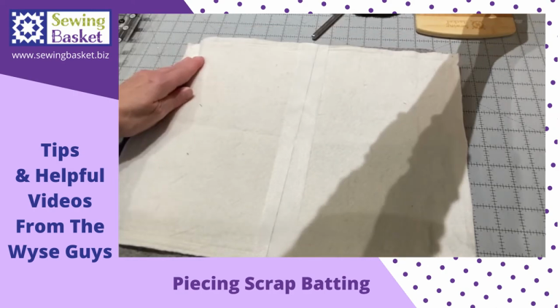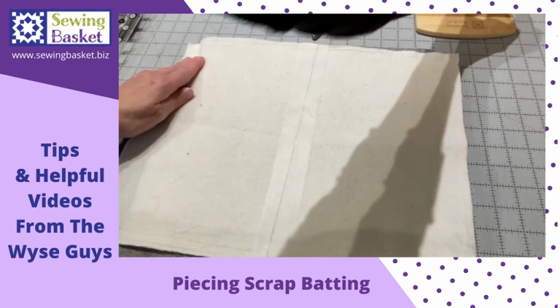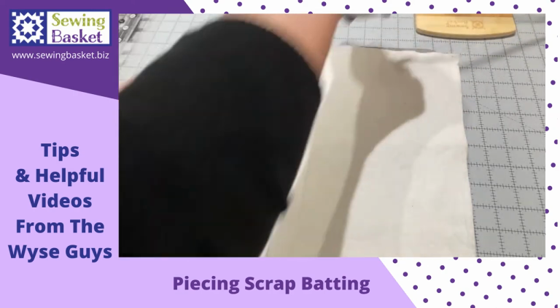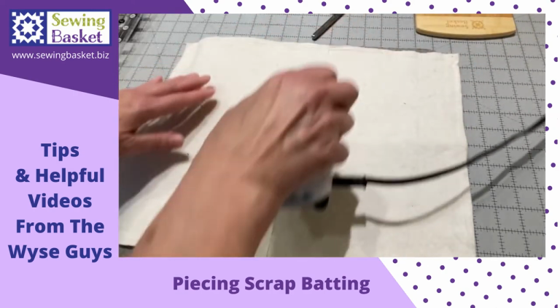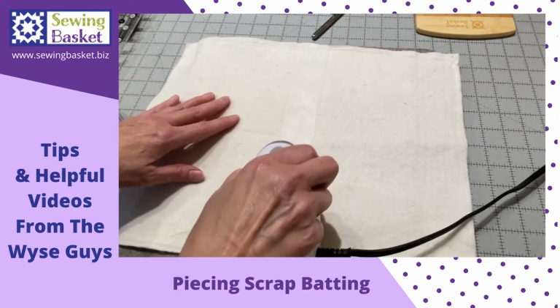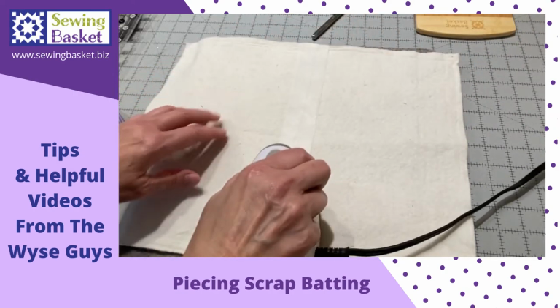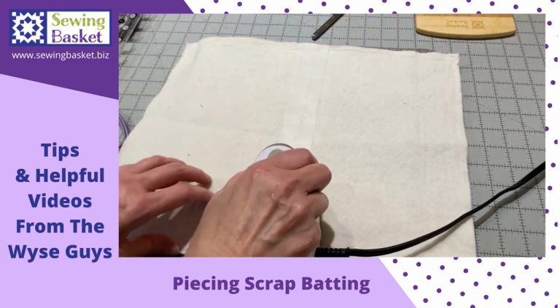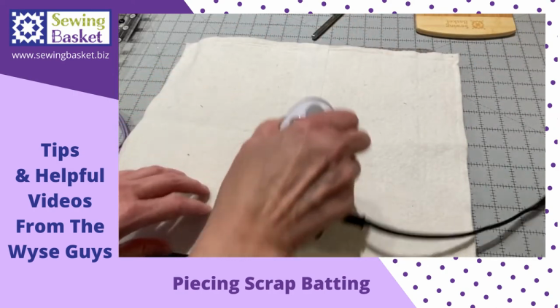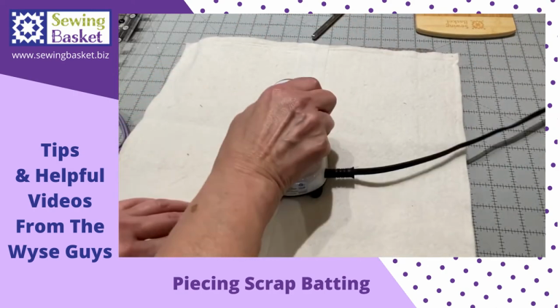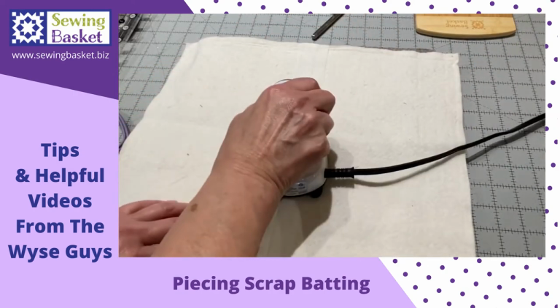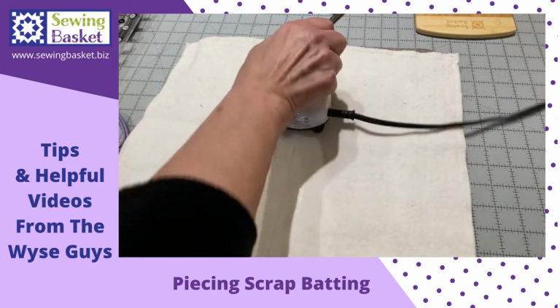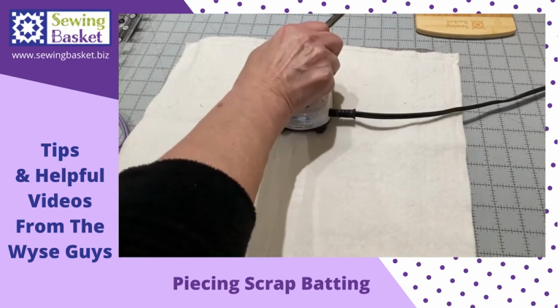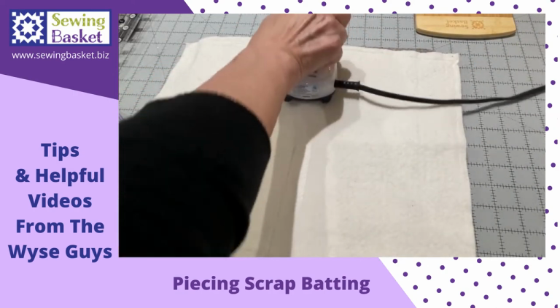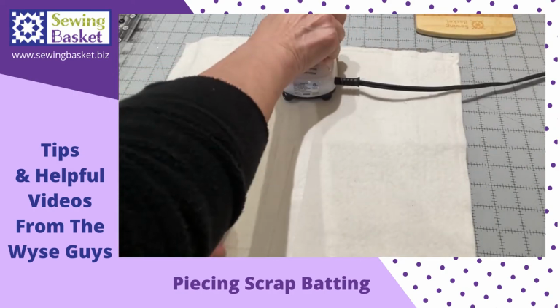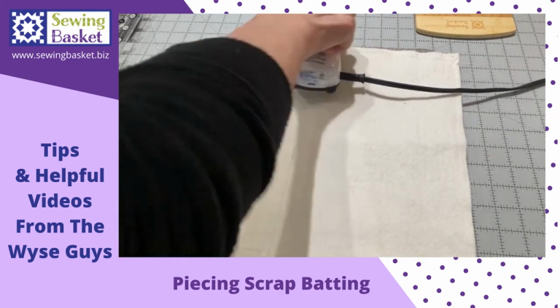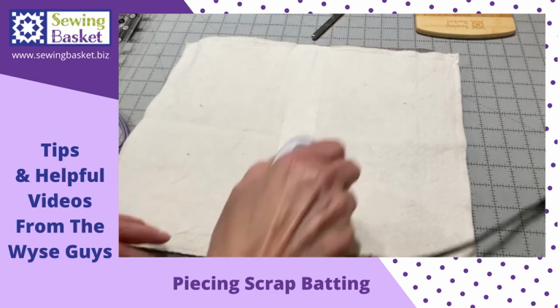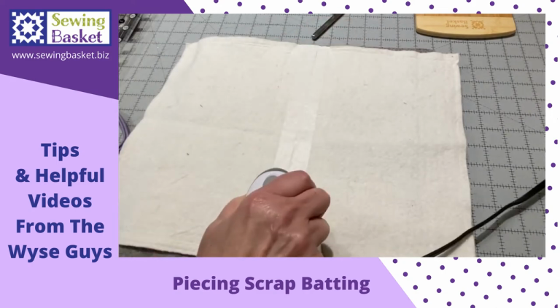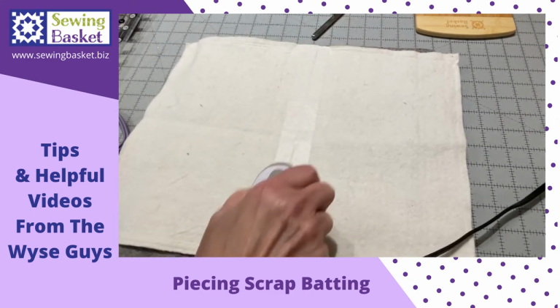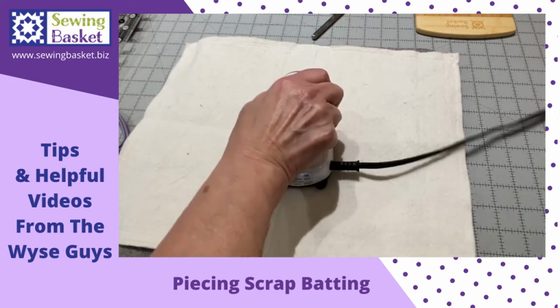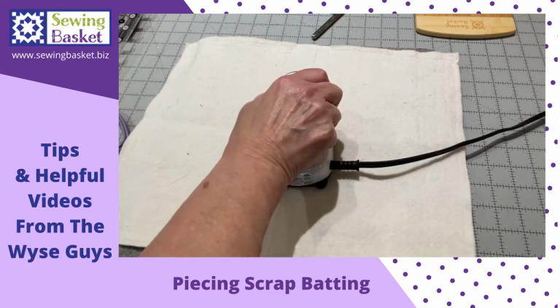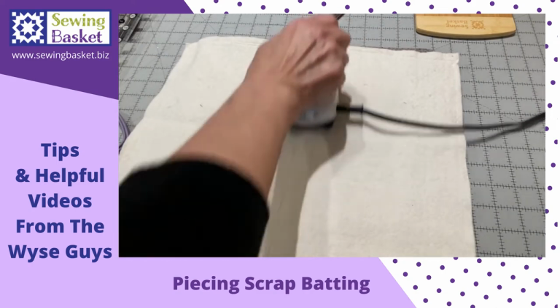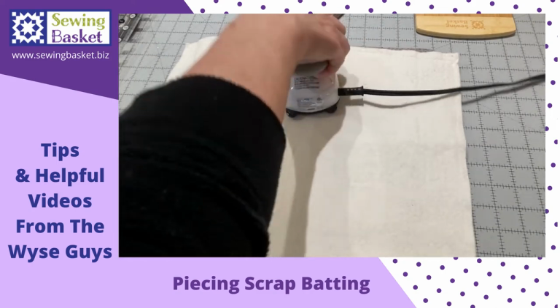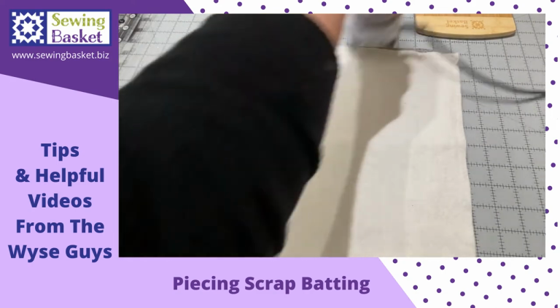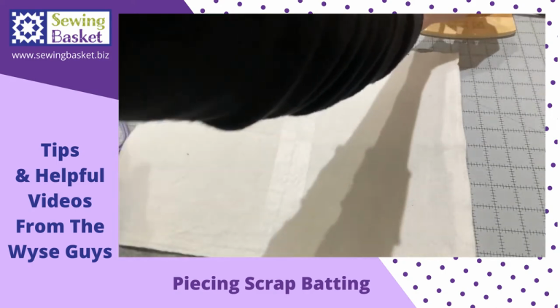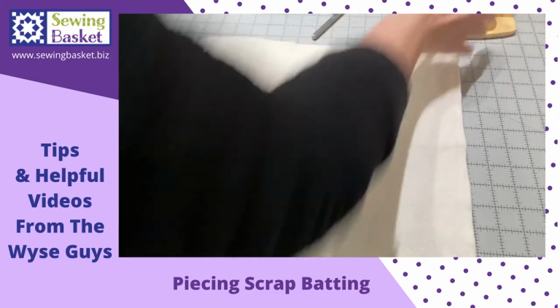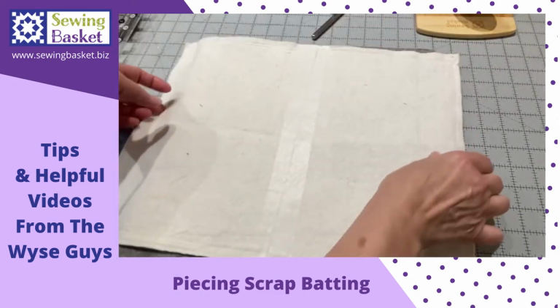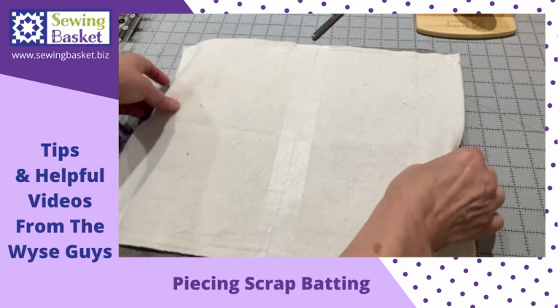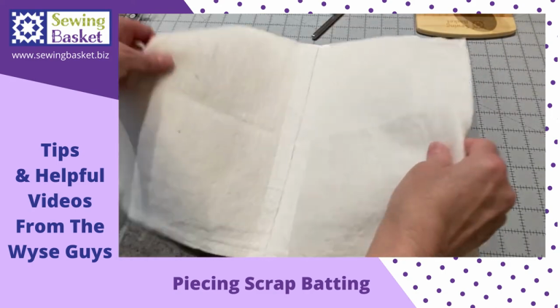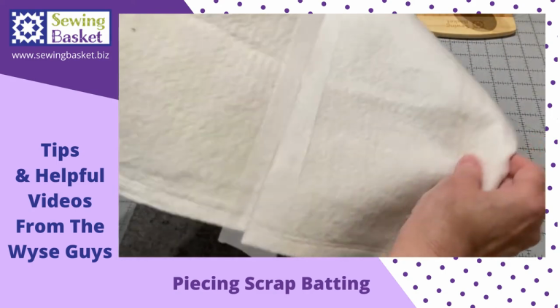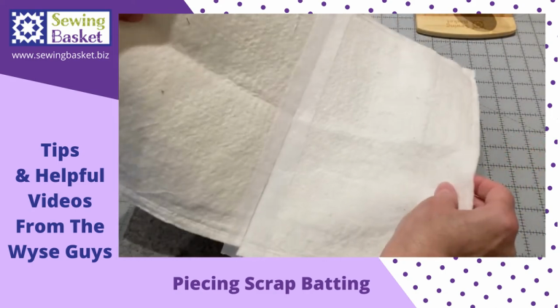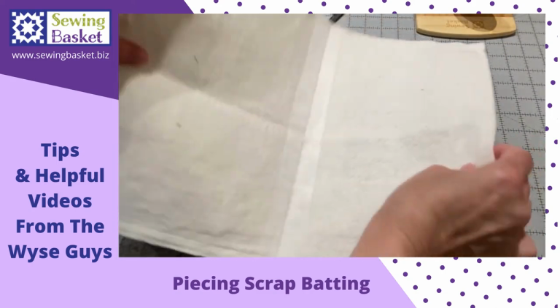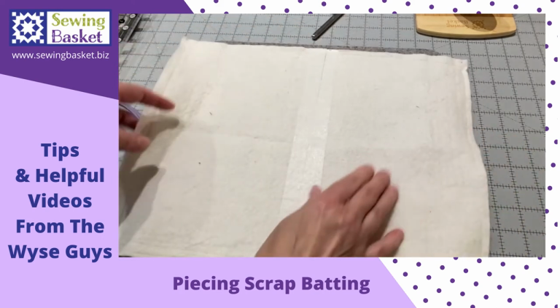Take your little iron and press. And now you have one connected piece of batting.